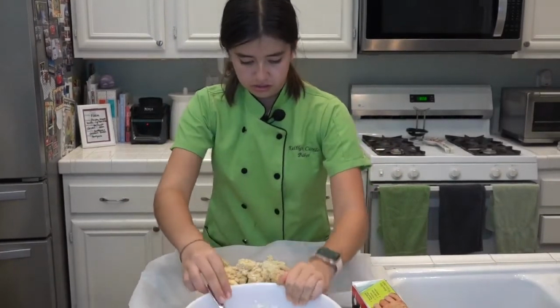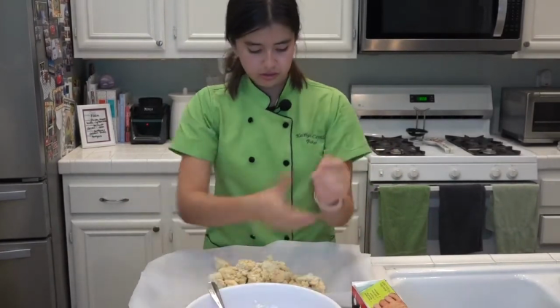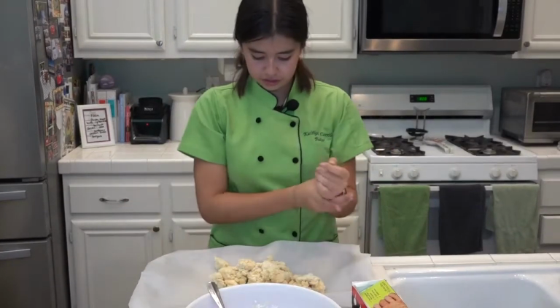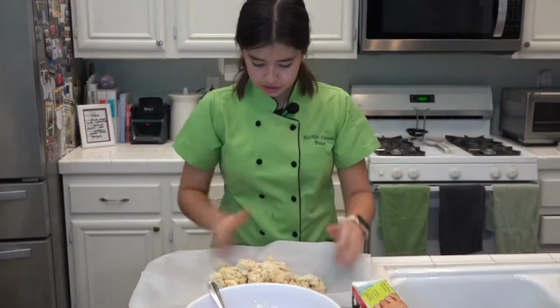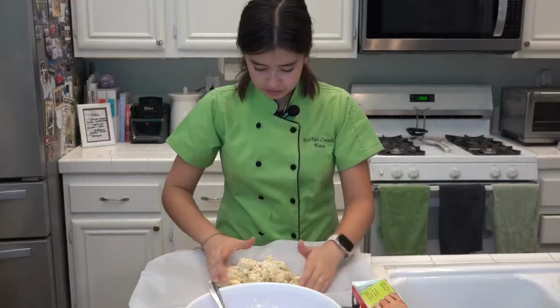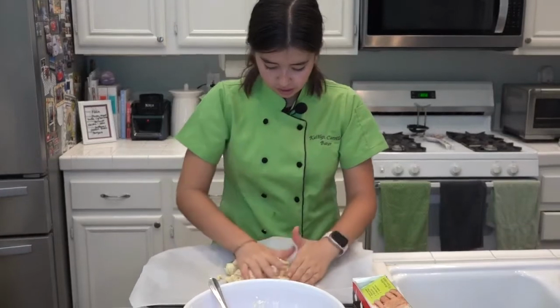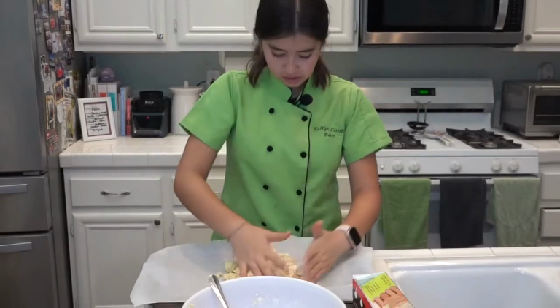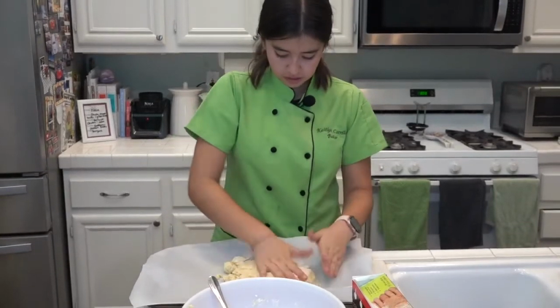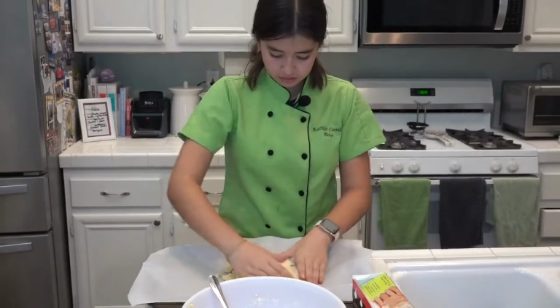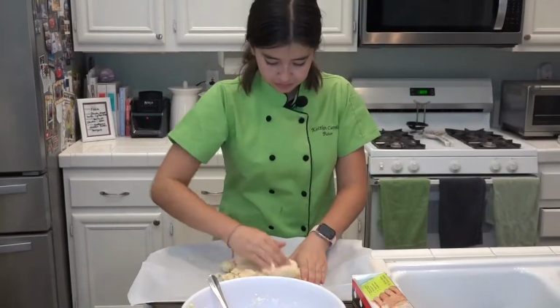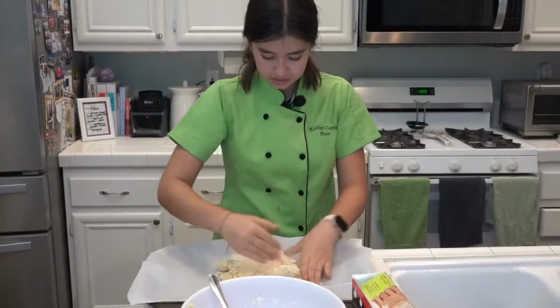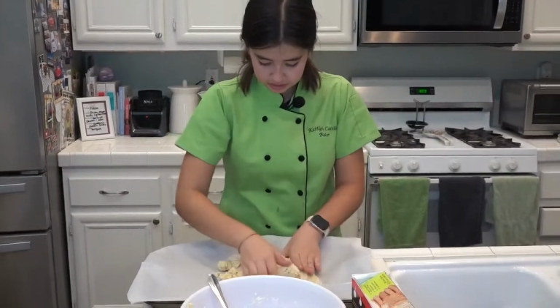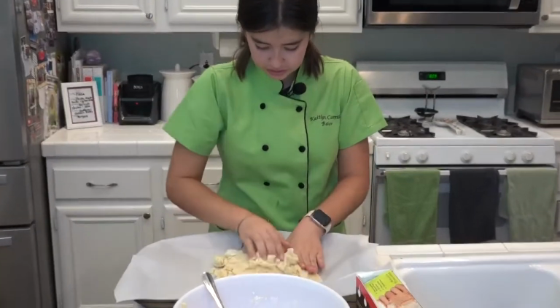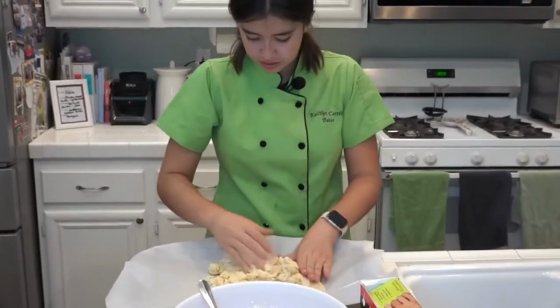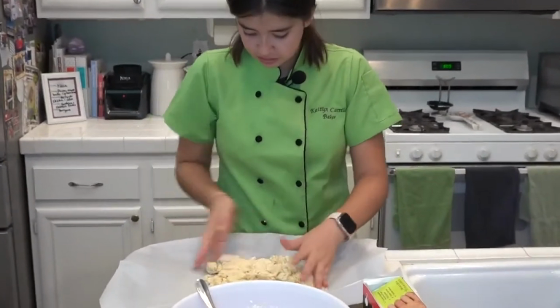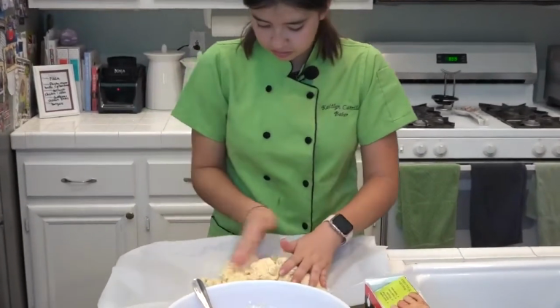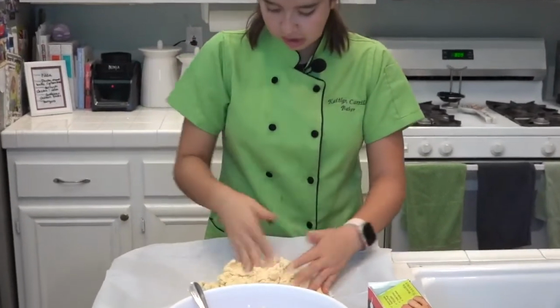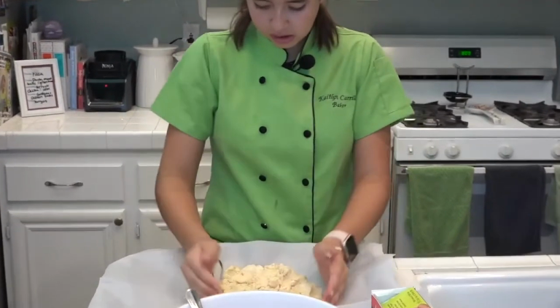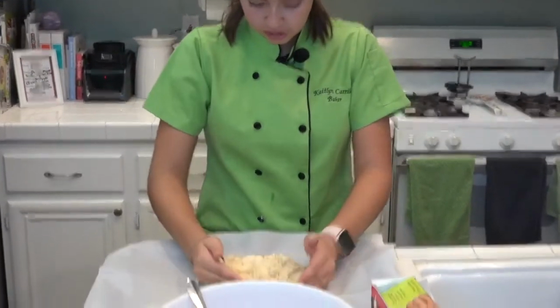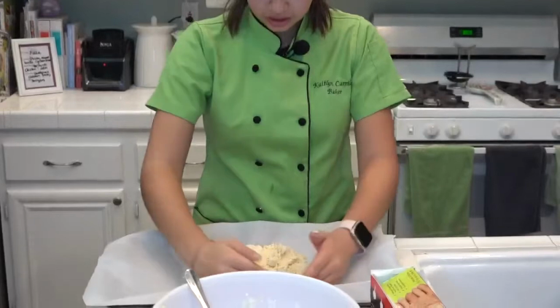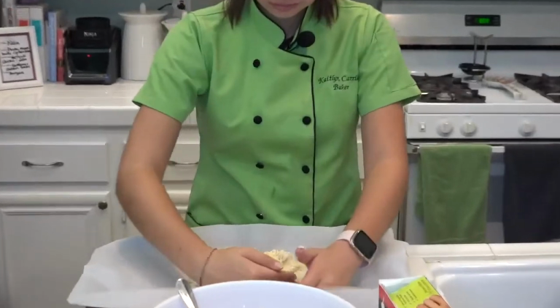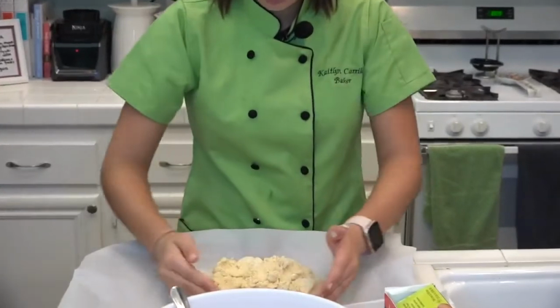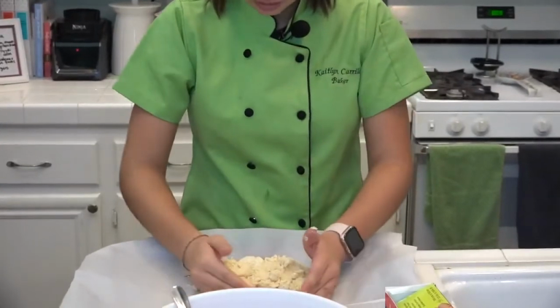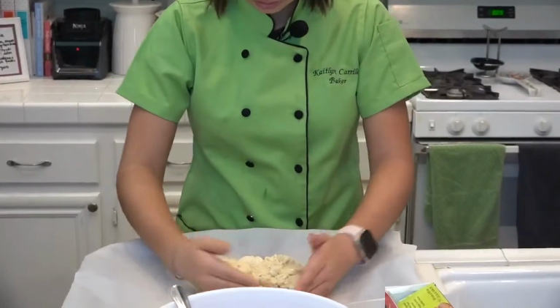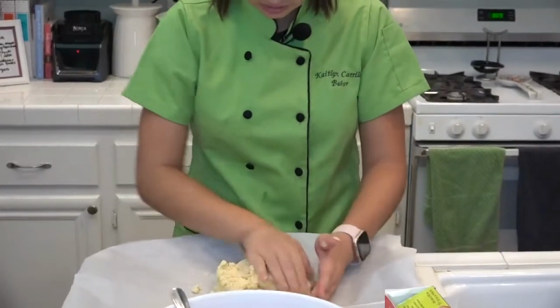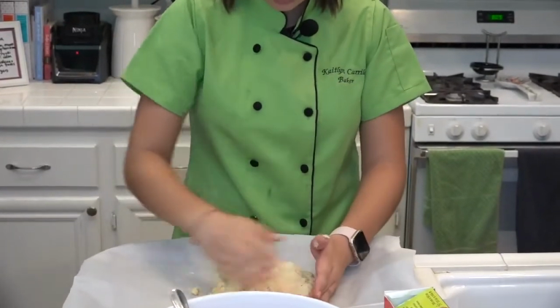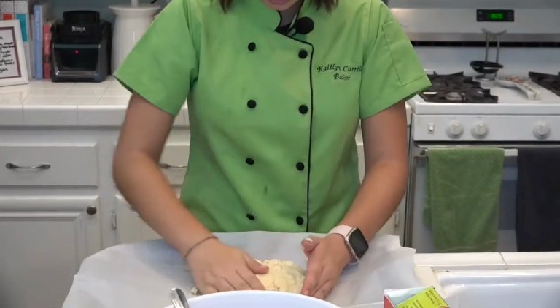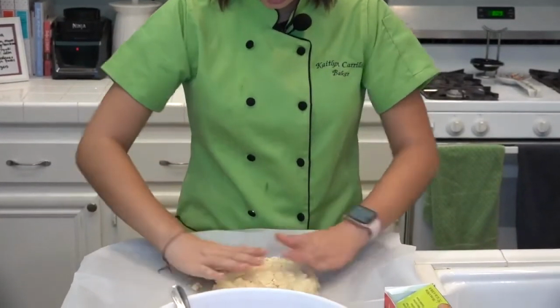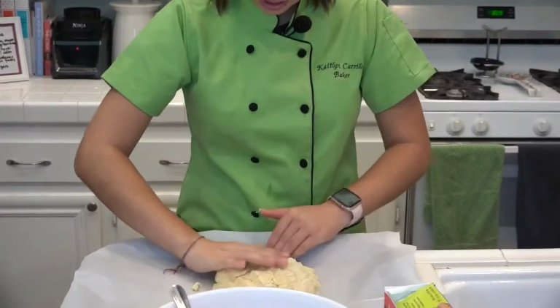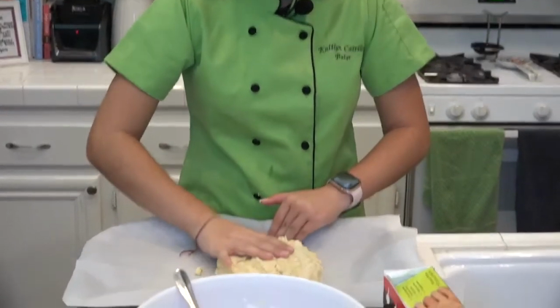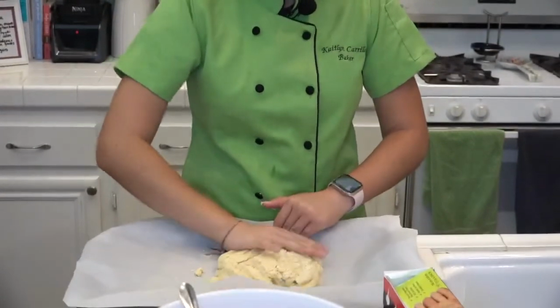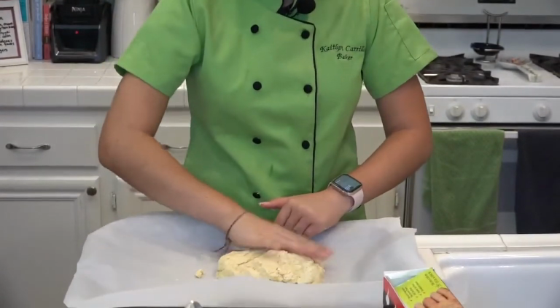So you're gonna use your hands, mix in a little flour at the bottom, and then make it into a disc.